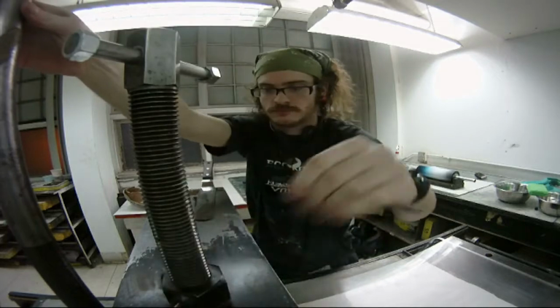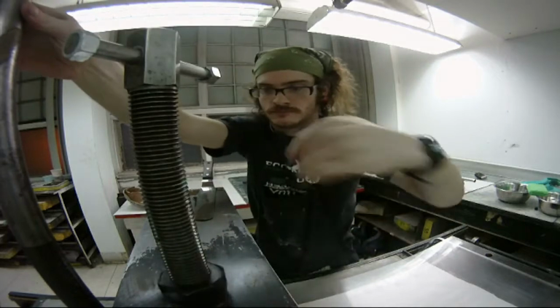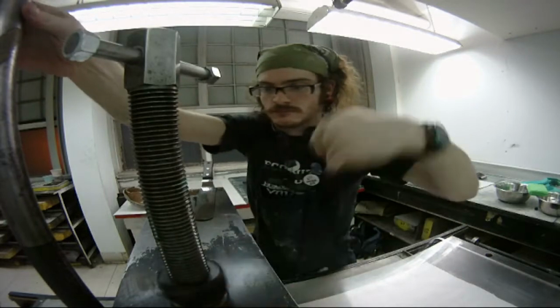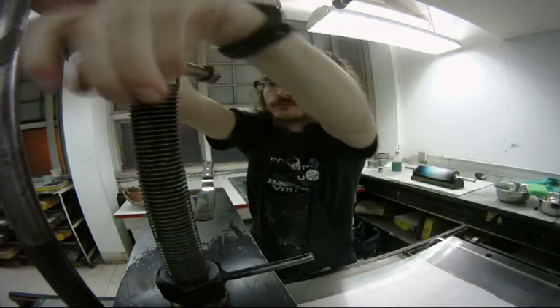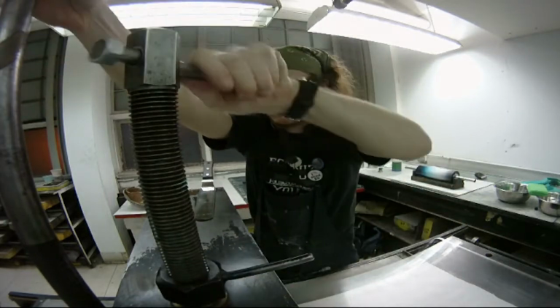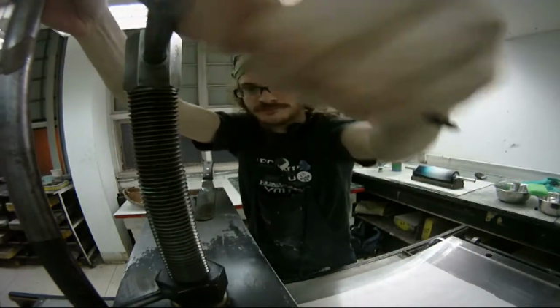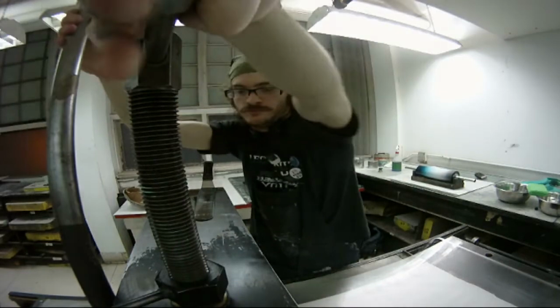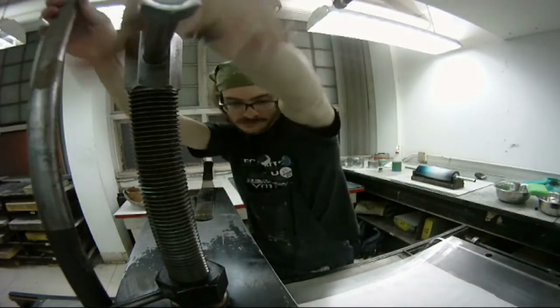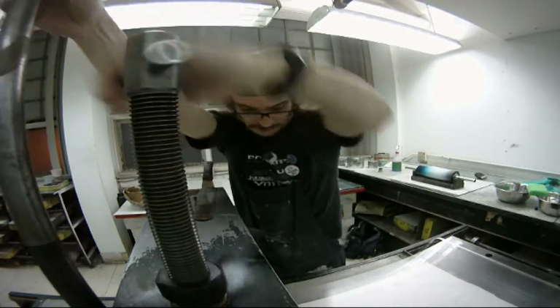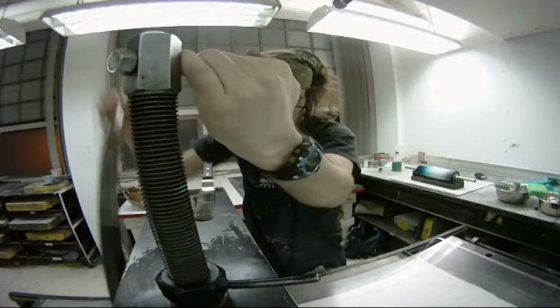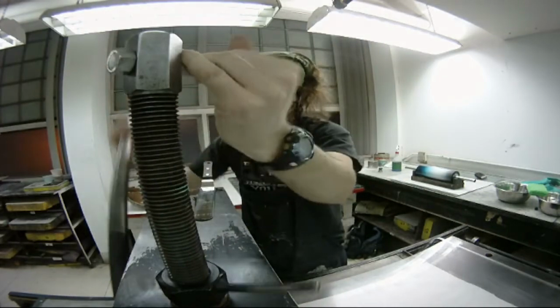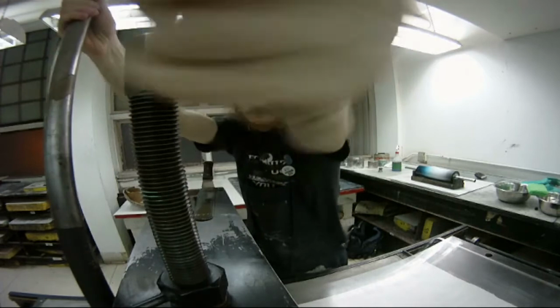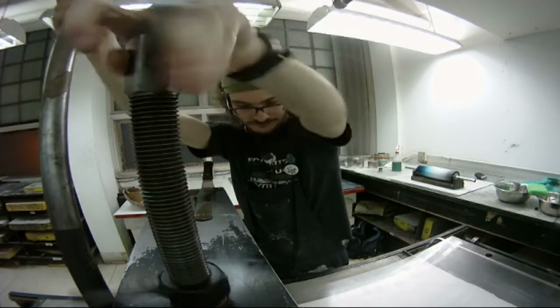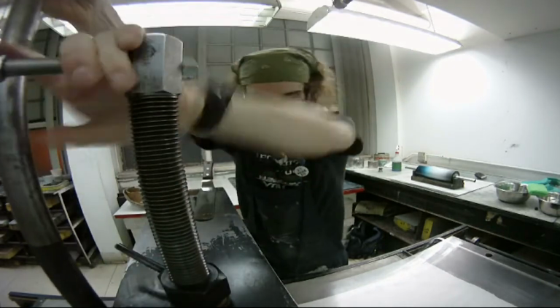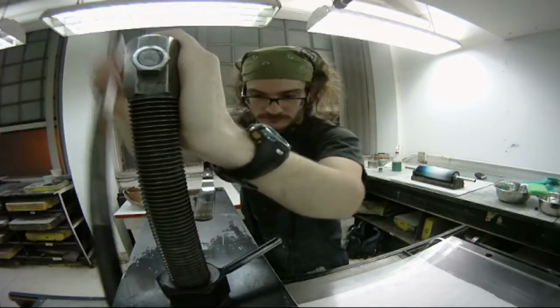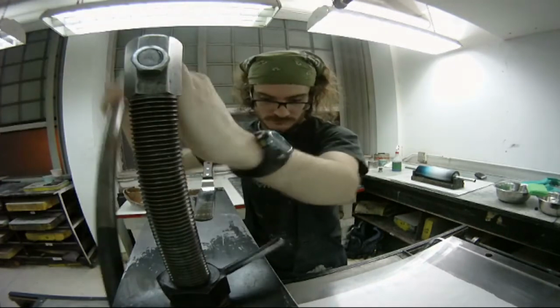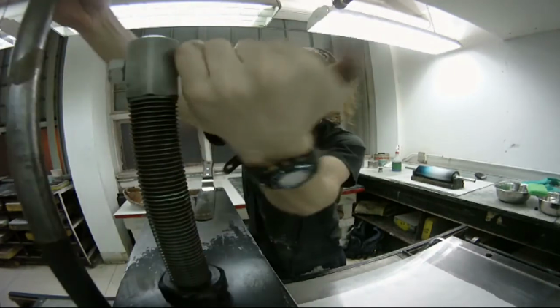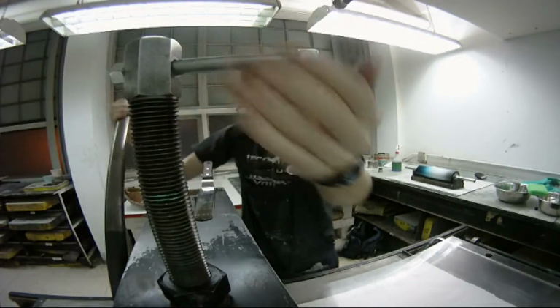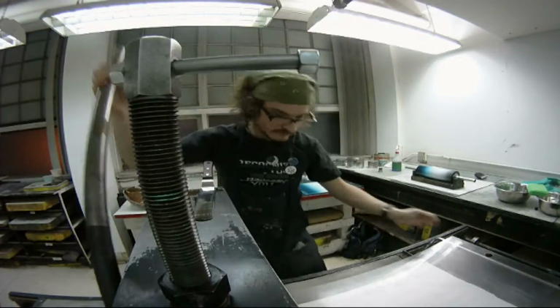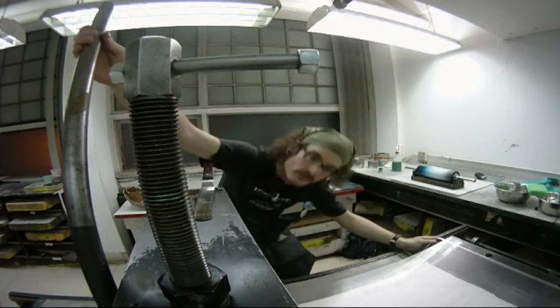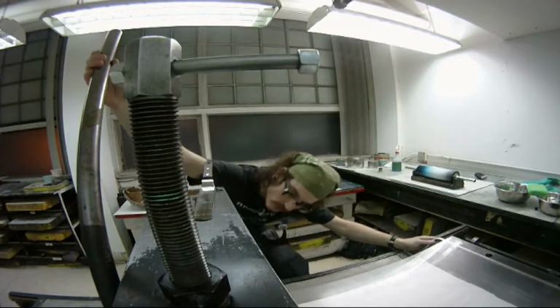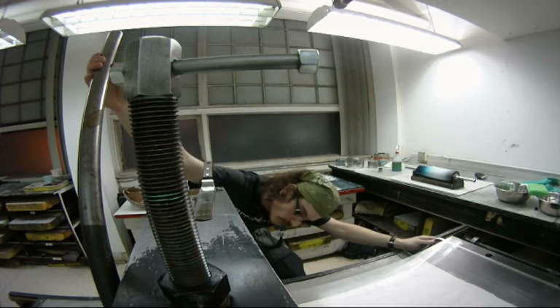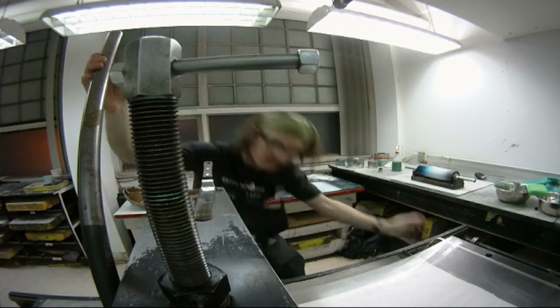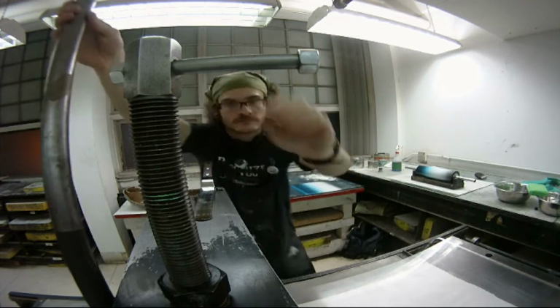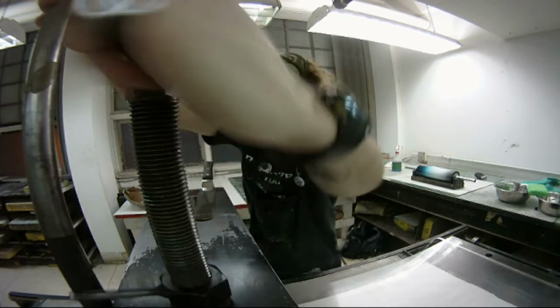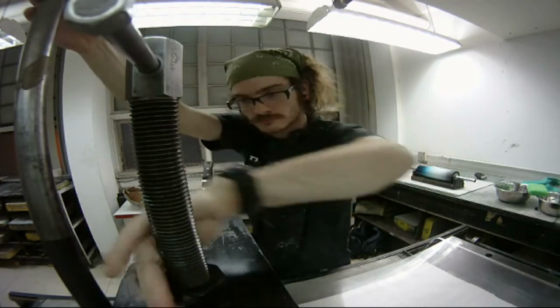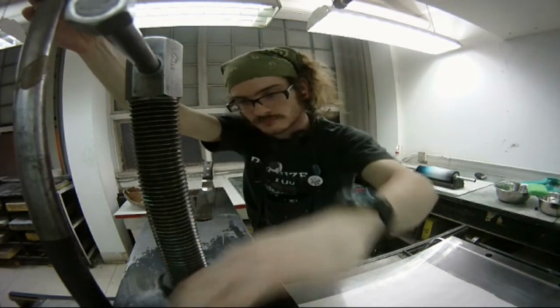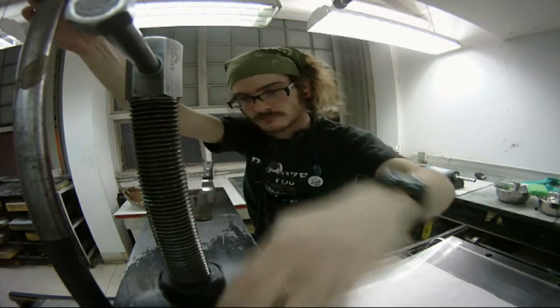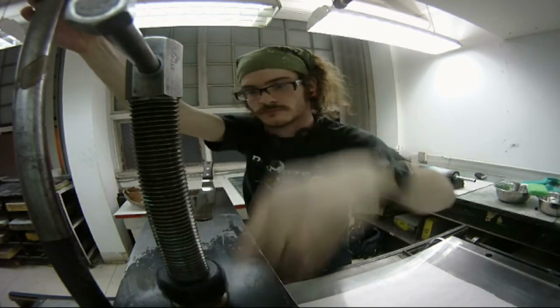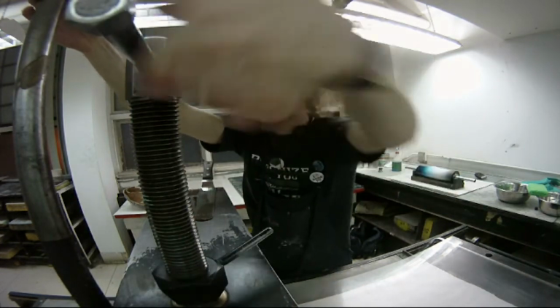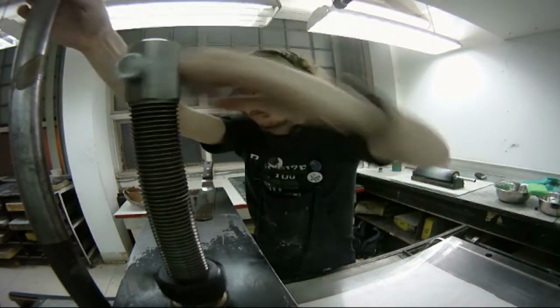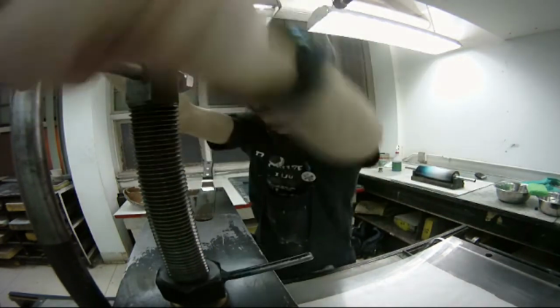You want to start feeling pressure when you have the handle at around 45 degrees. Every press is different. From proofing on newsprint and building it up with newsprint, then moving to your good paper — your heavier paper — you might want to actually bump up the pressure just a little bit more.